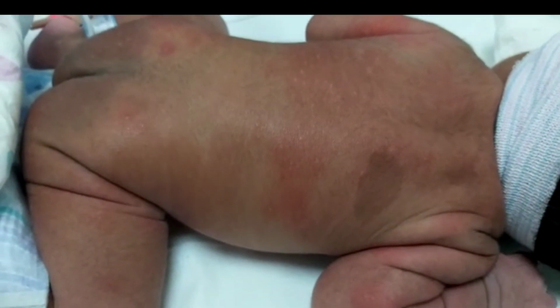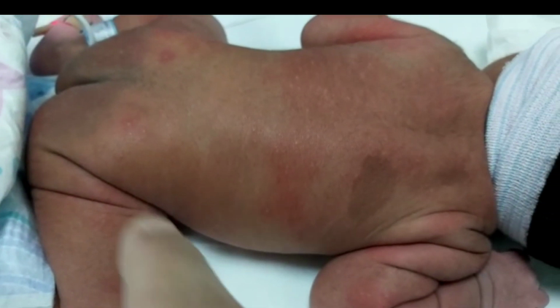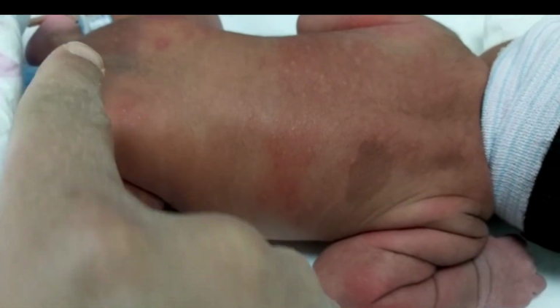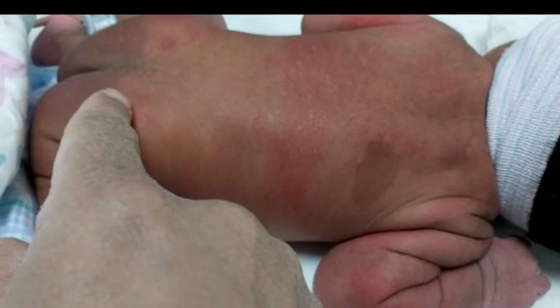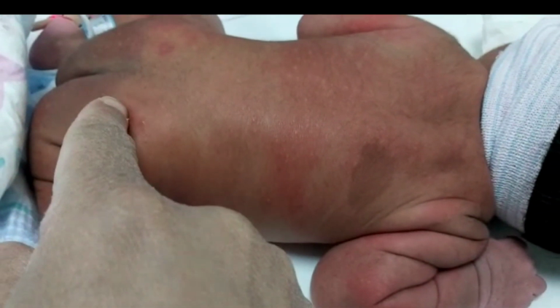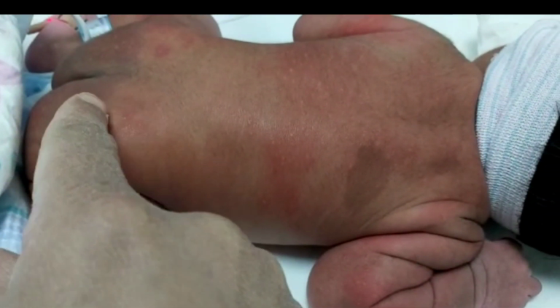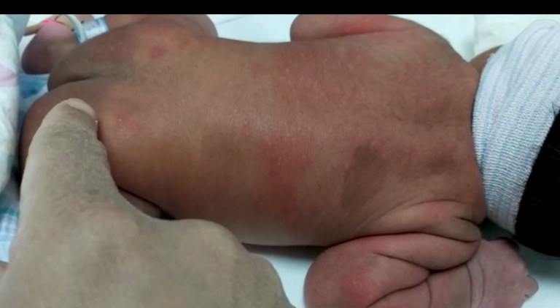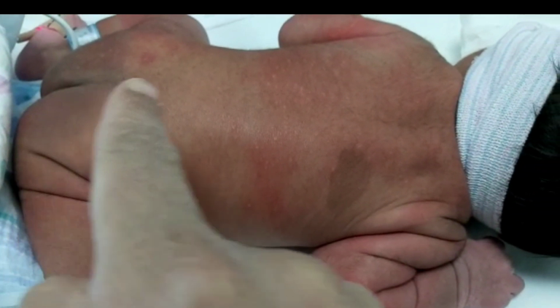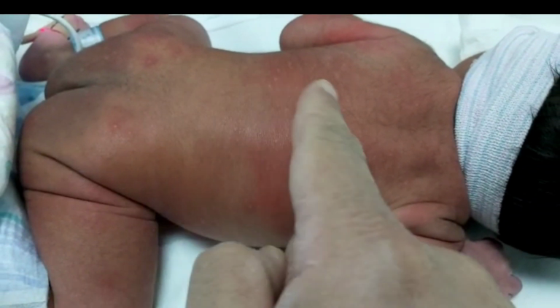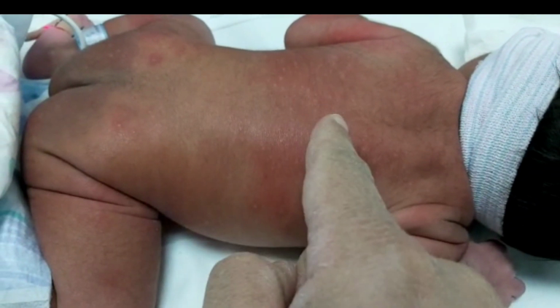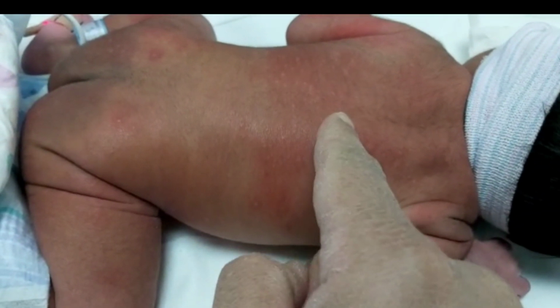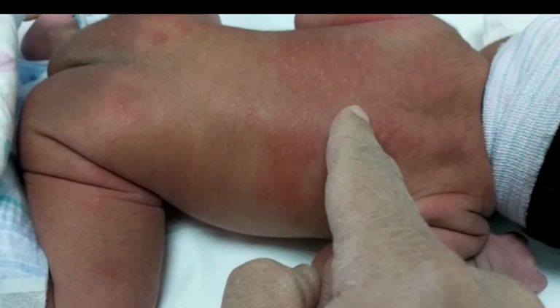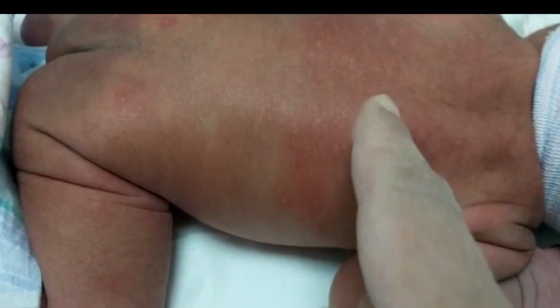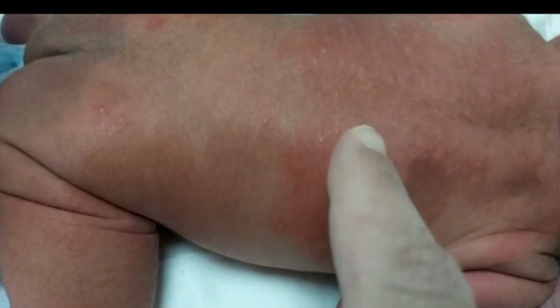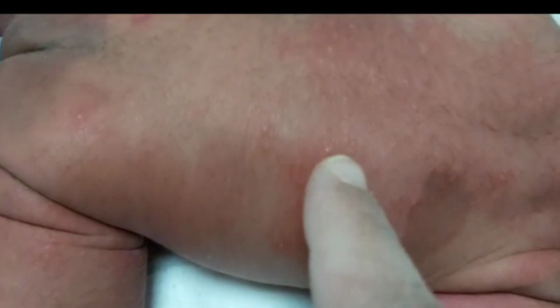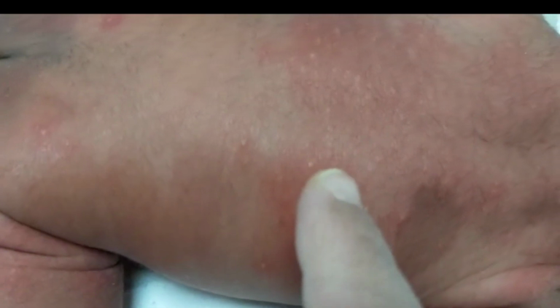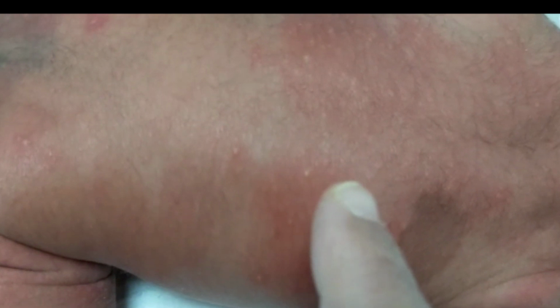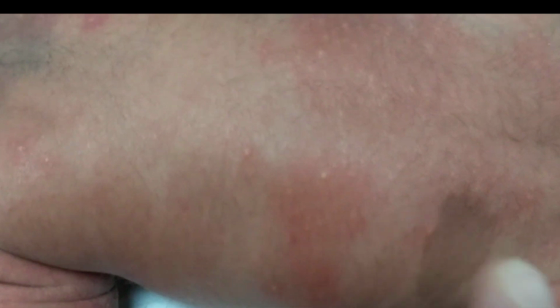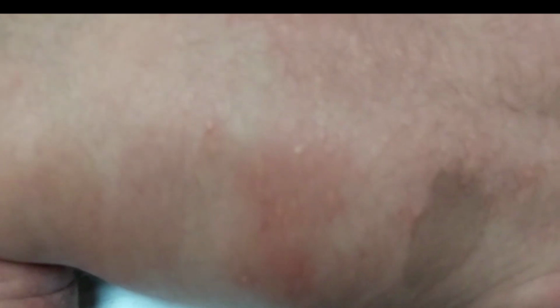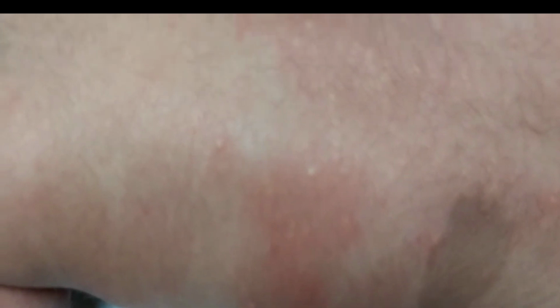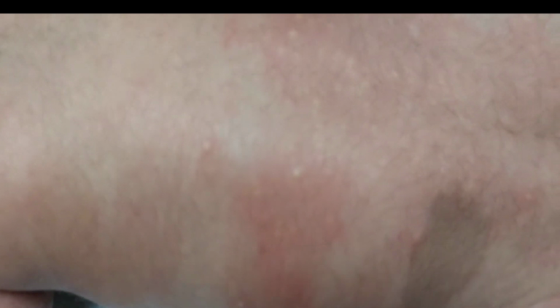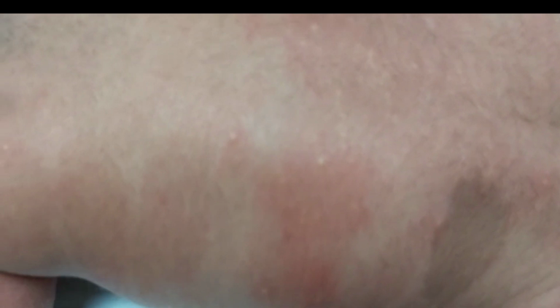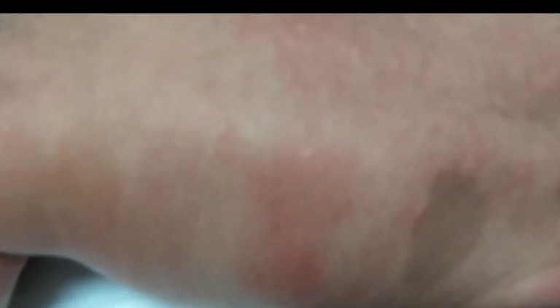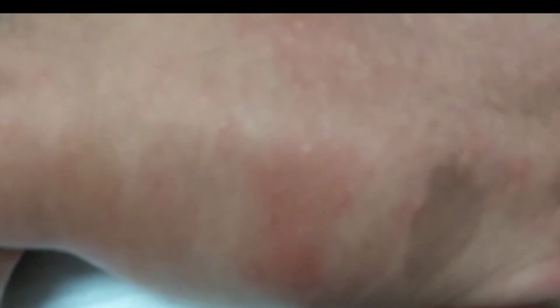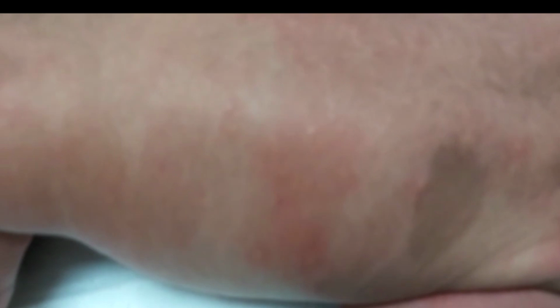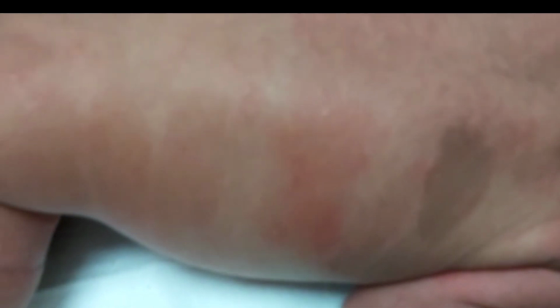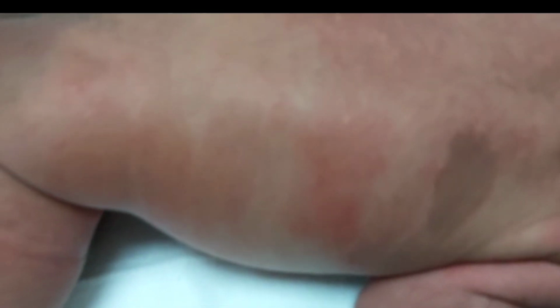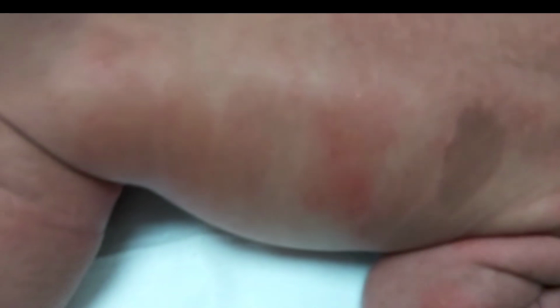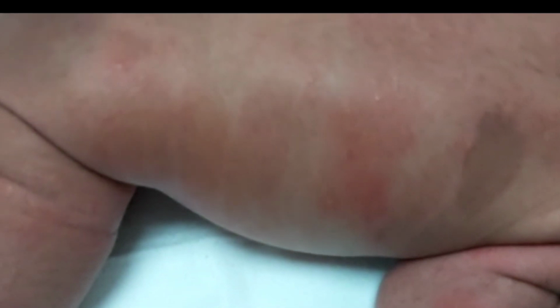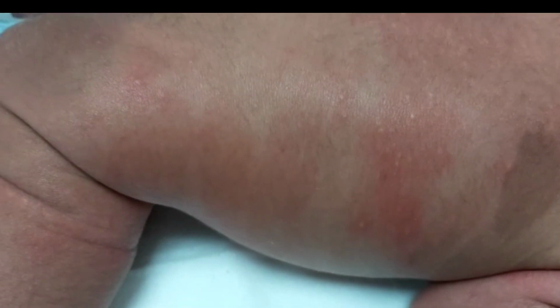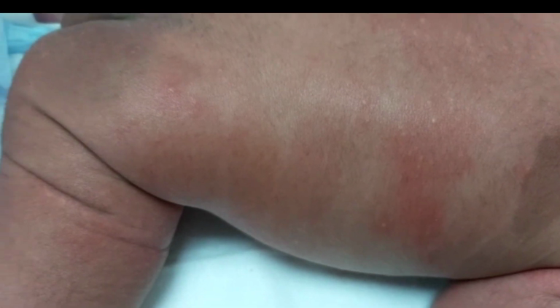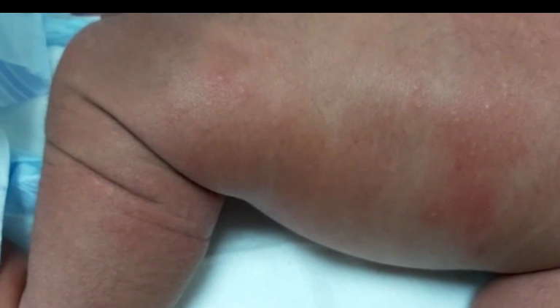Our case today is very interesting because there are multiple skin lesions or rashes in a single baby.